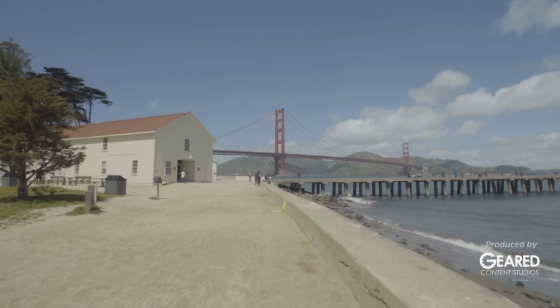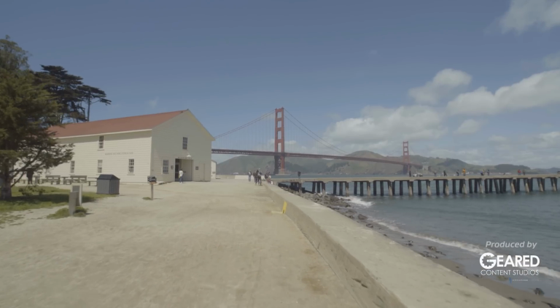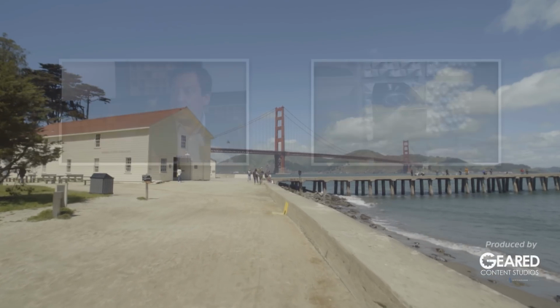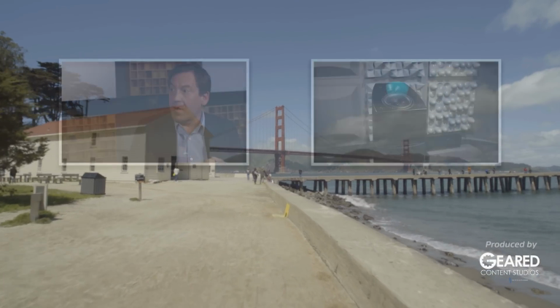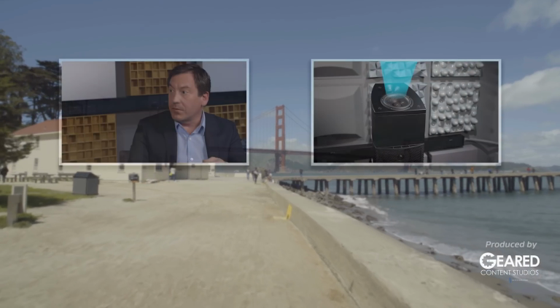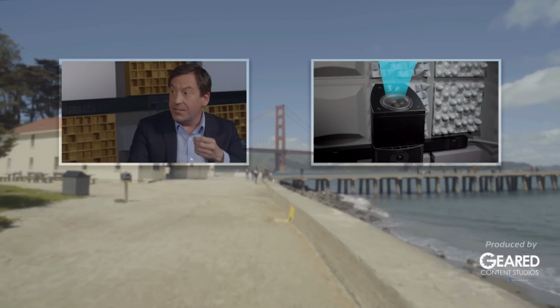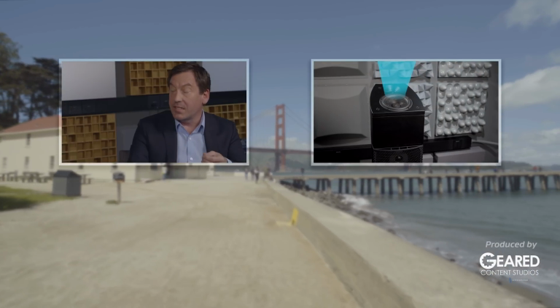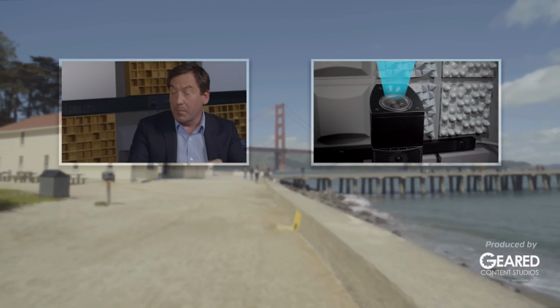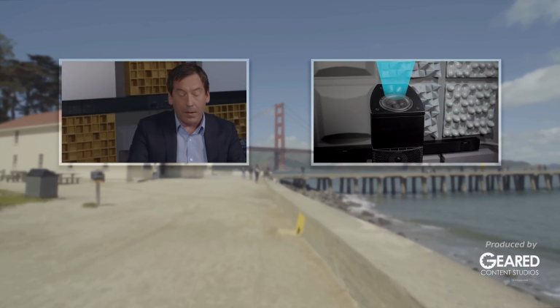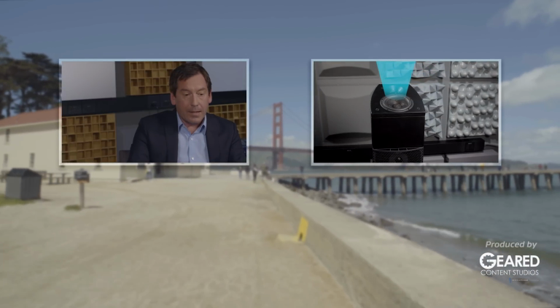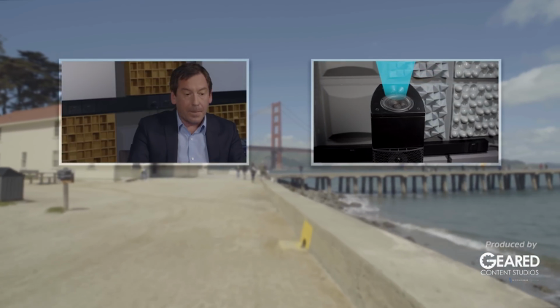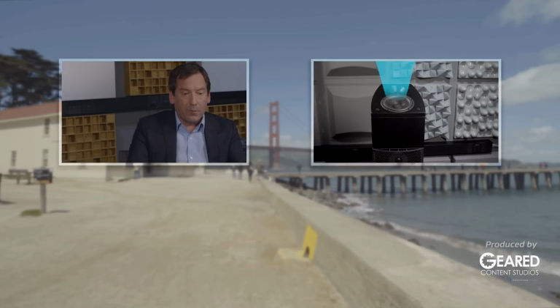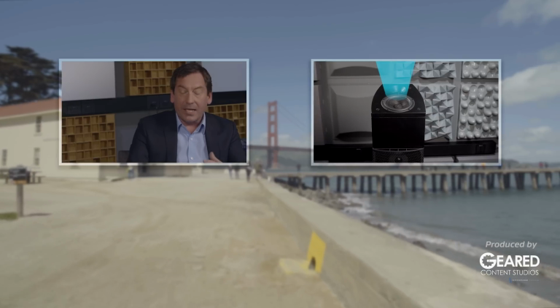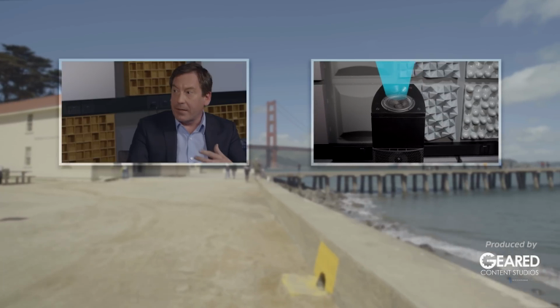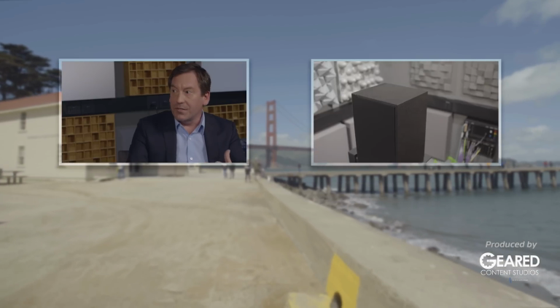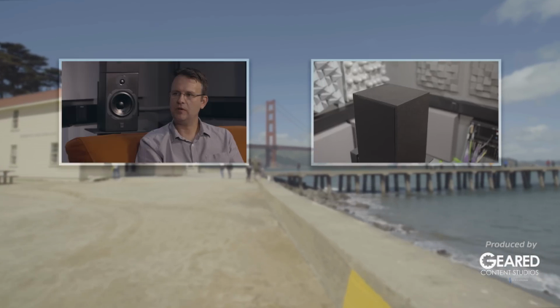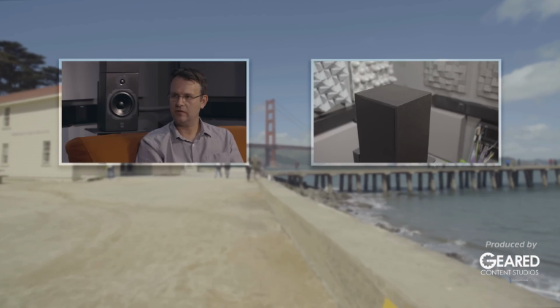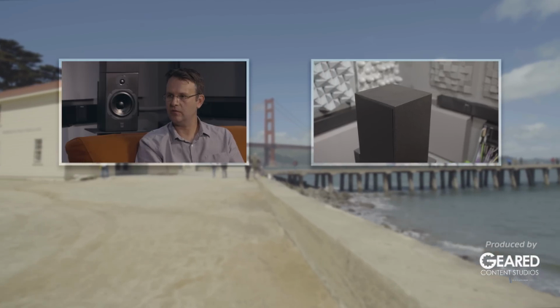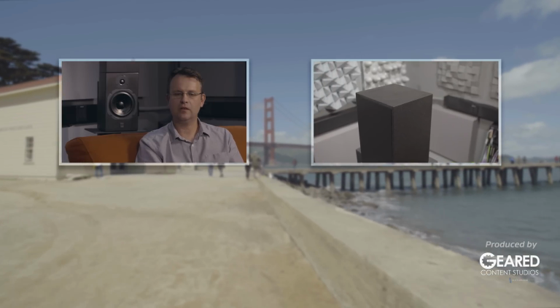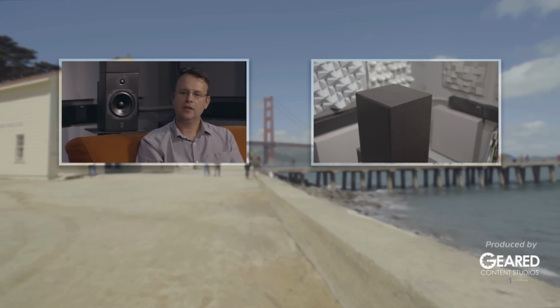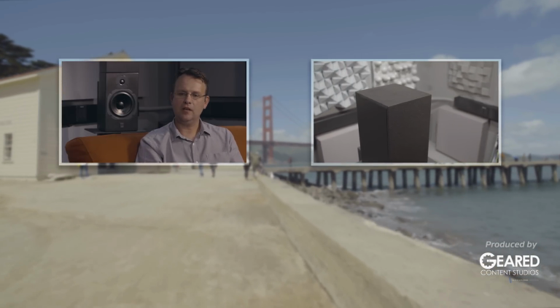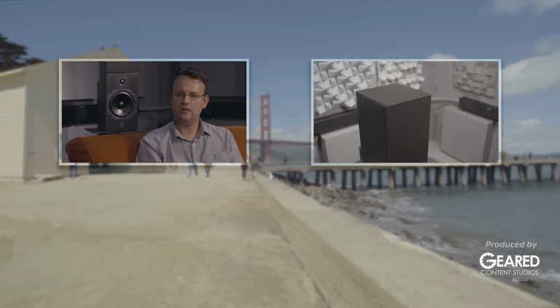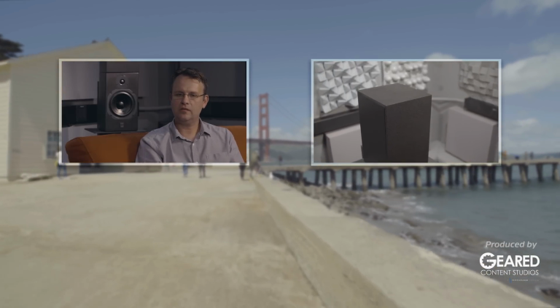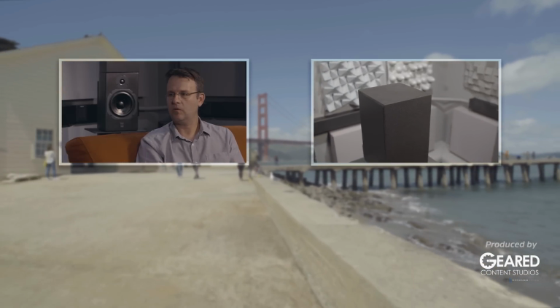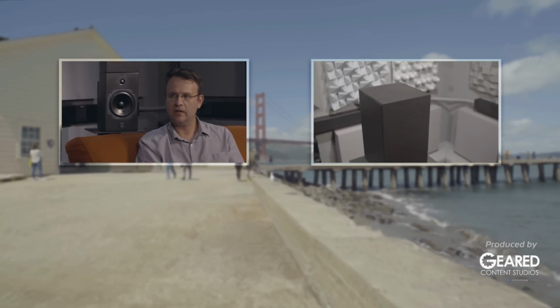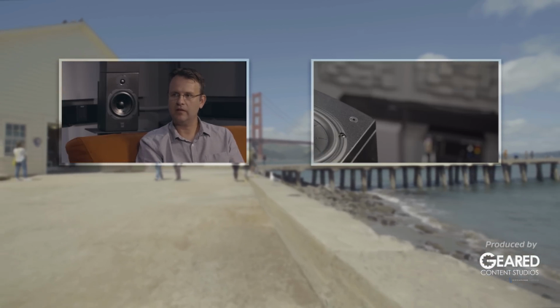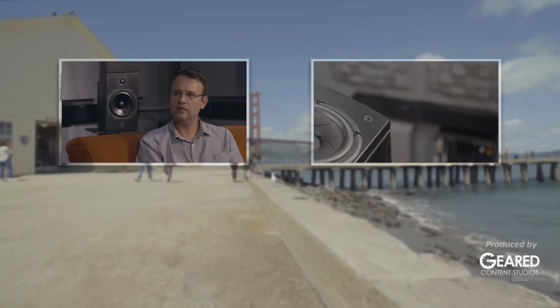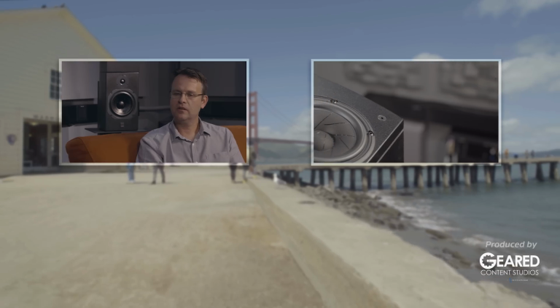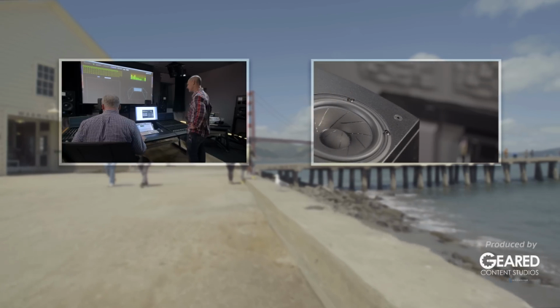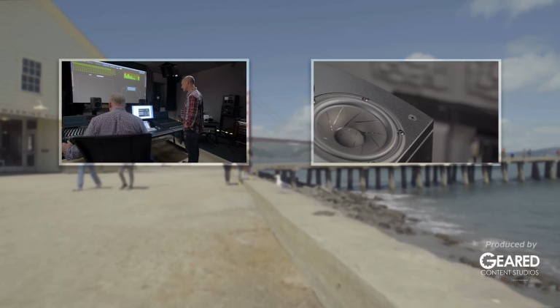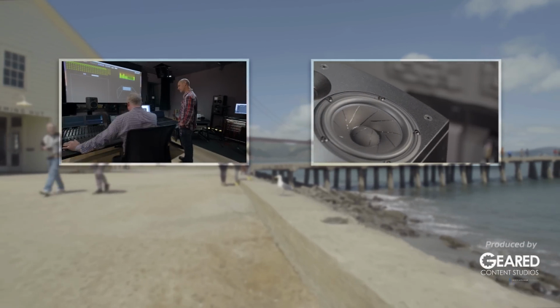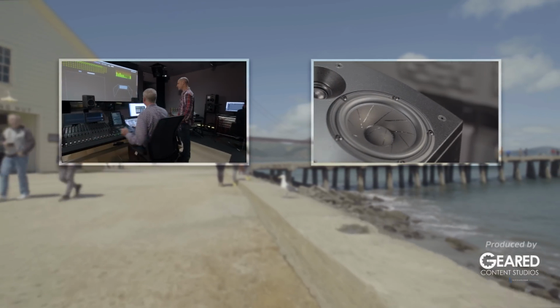Want to learn more? Check out our next video where we reveal the science behind Dolby Atmos enabled speakers. And if you want to check out how these speakers are made, we sat down with a few speaker manufacturers for an inside look in our final video.